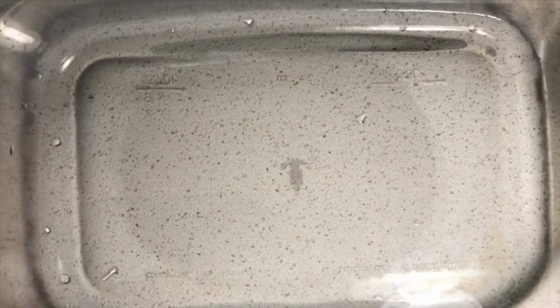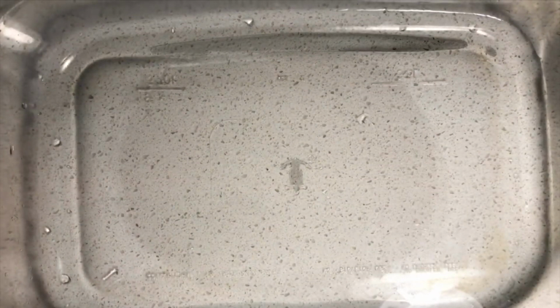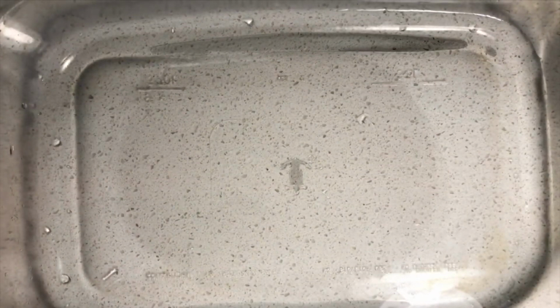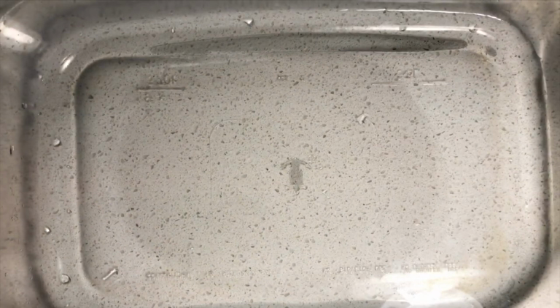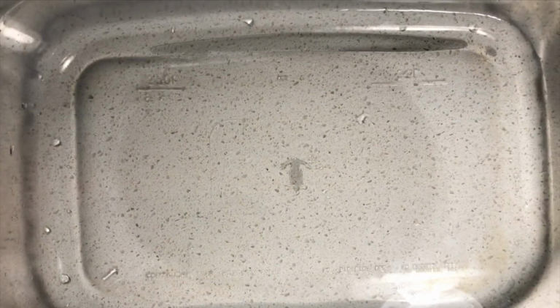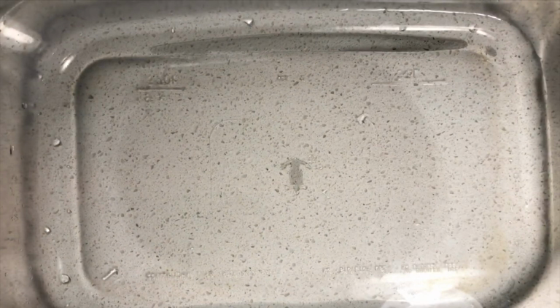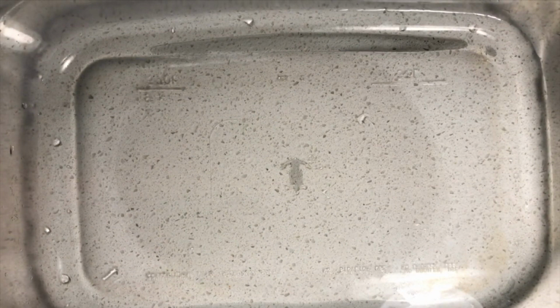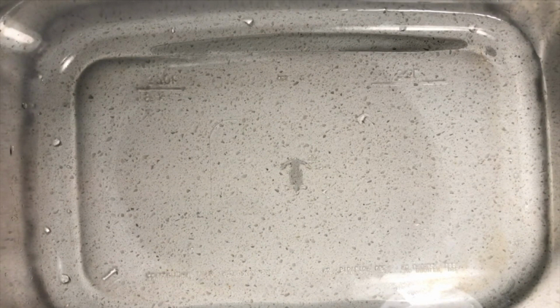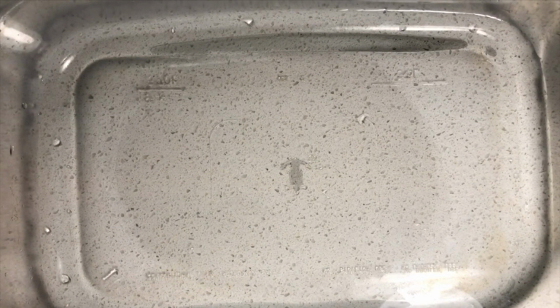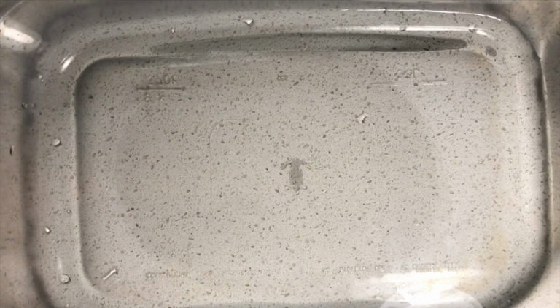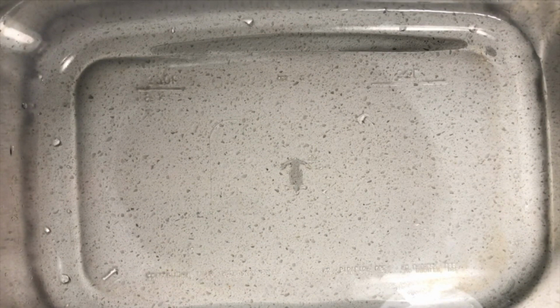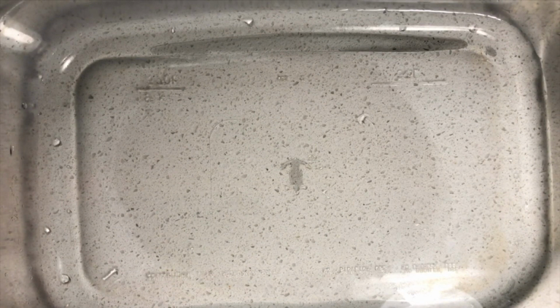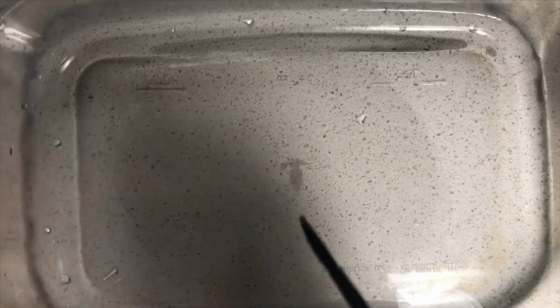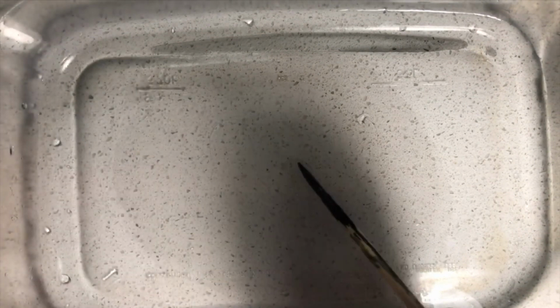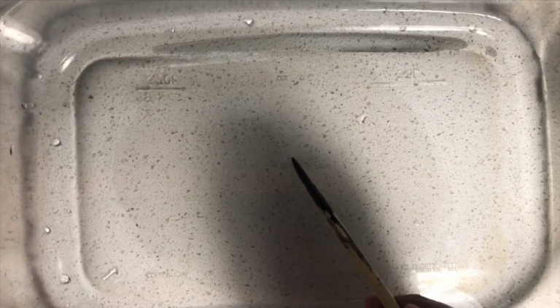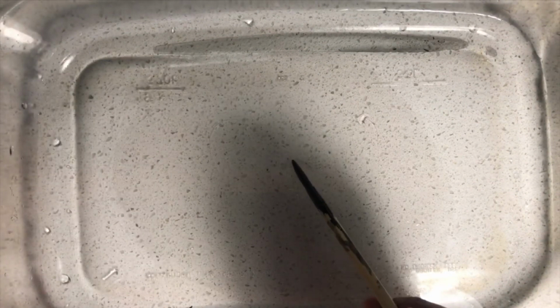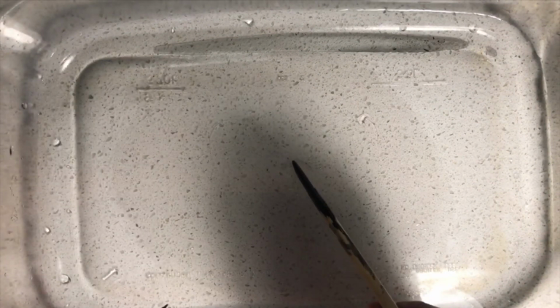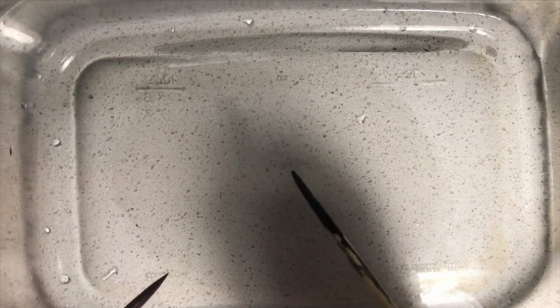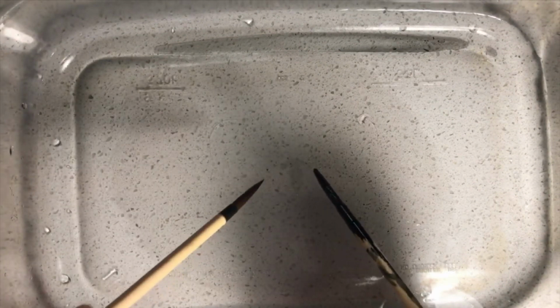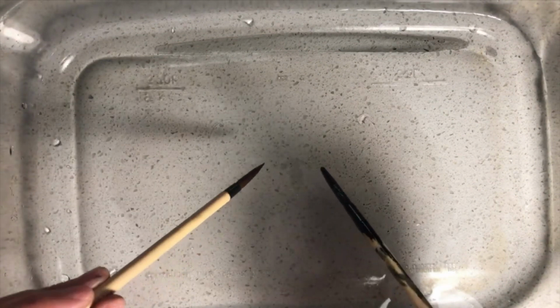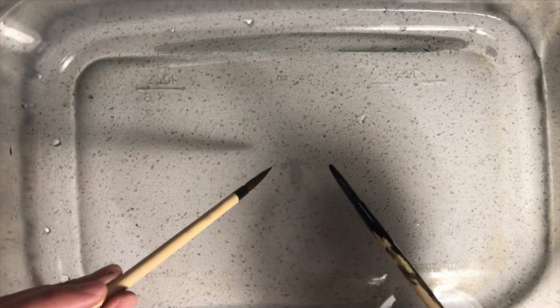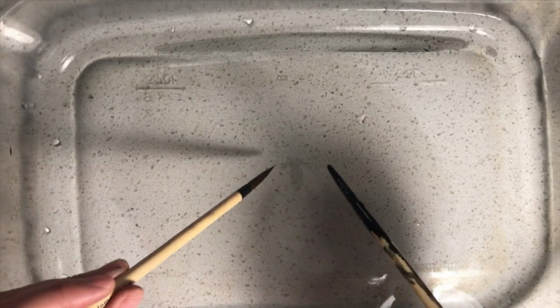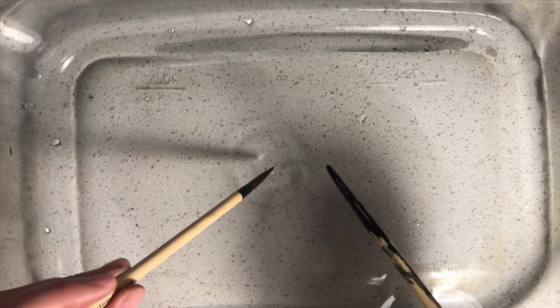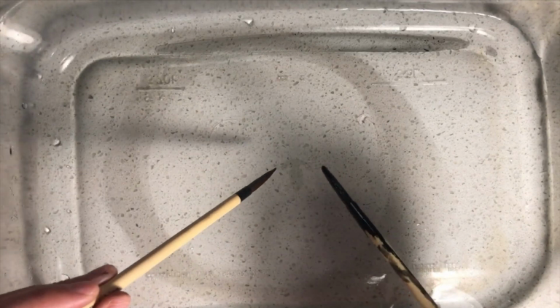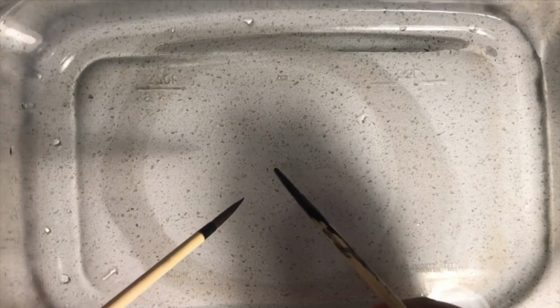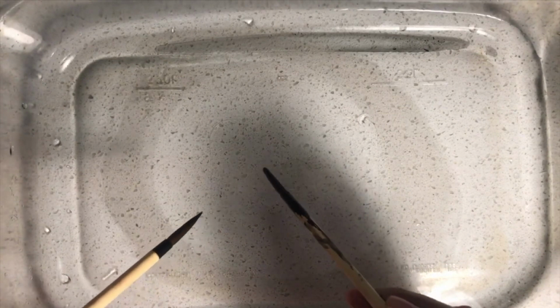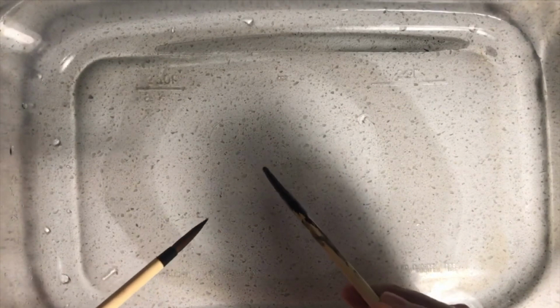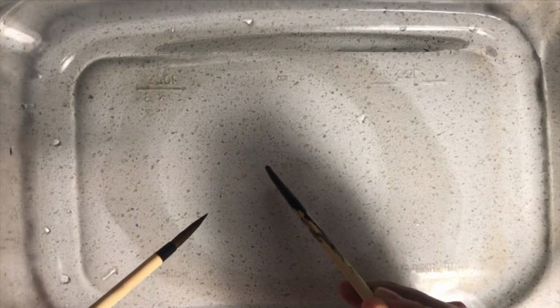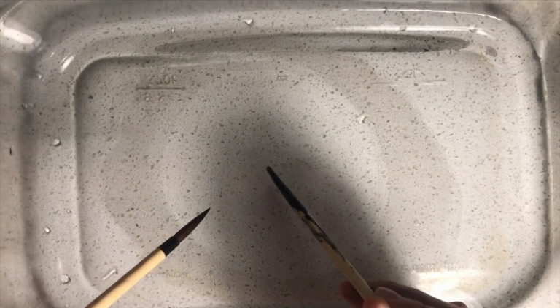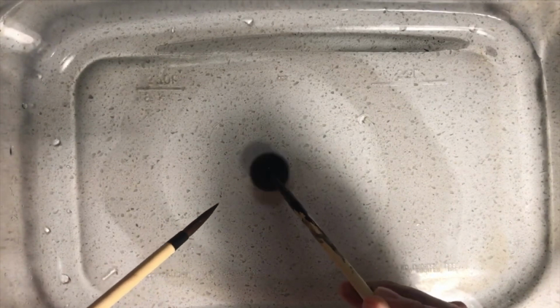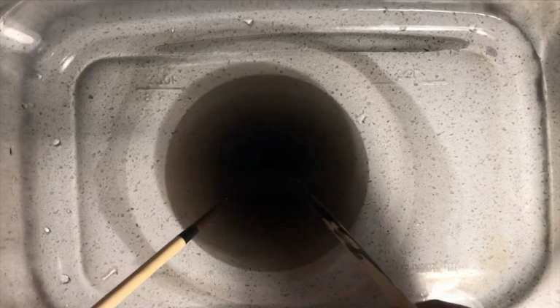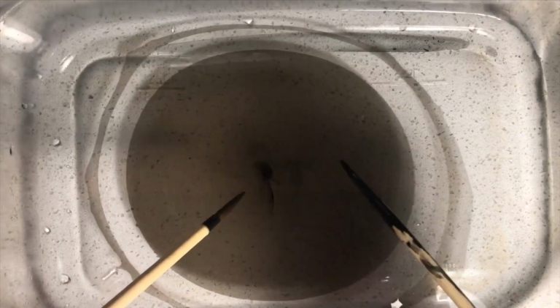Make sure both brushes do not touch. I'd like you to take the inked brush and tap the surface of the water for a split second like this.